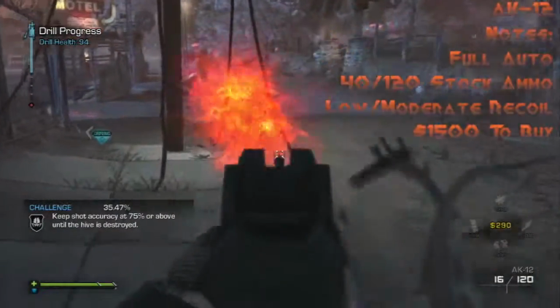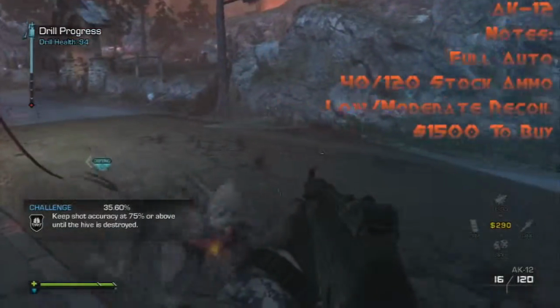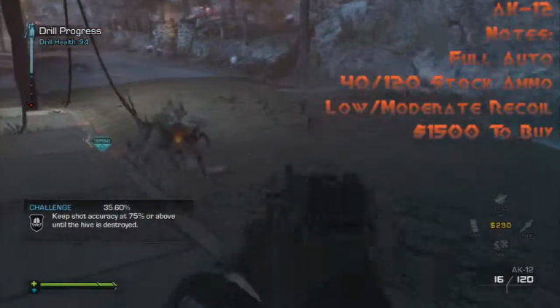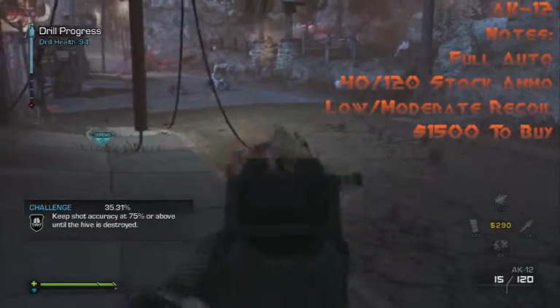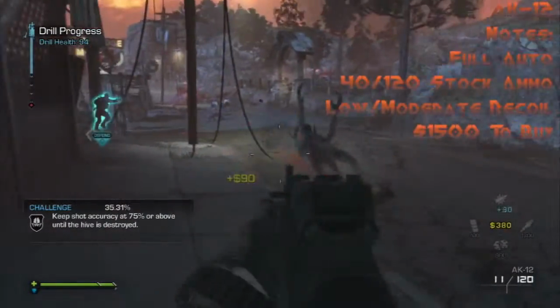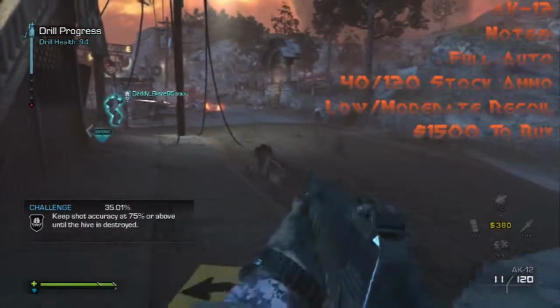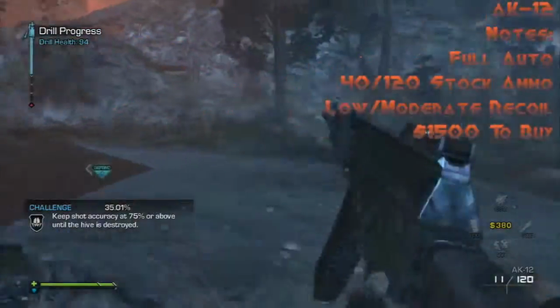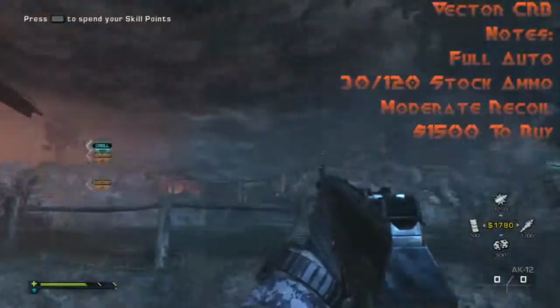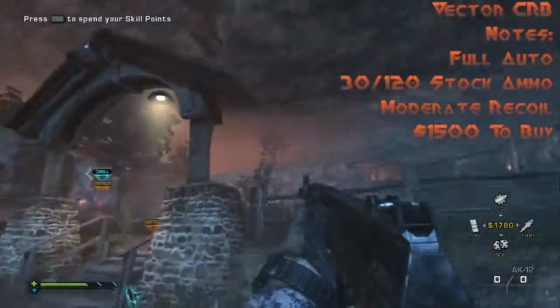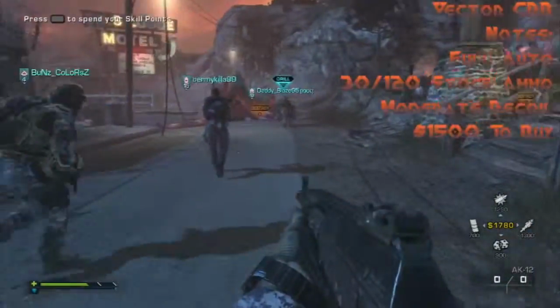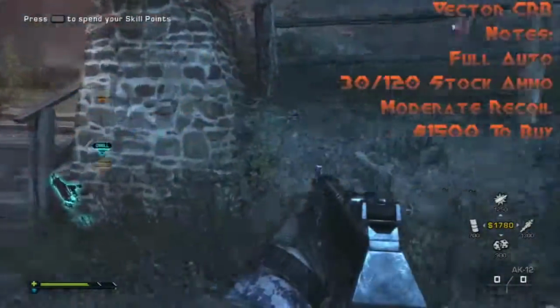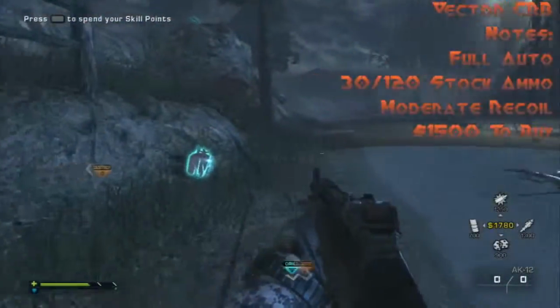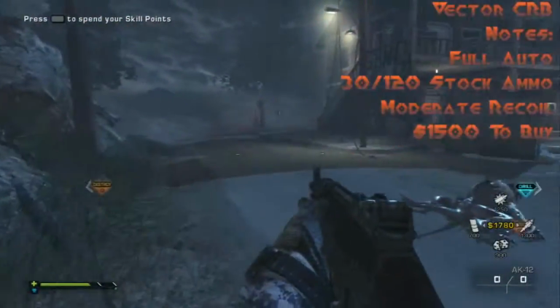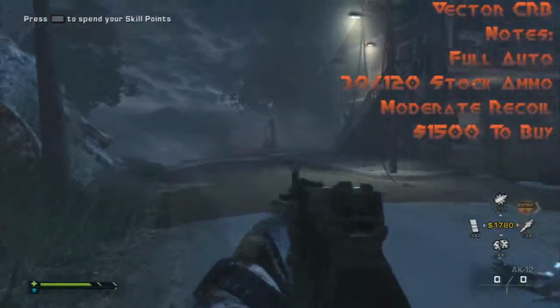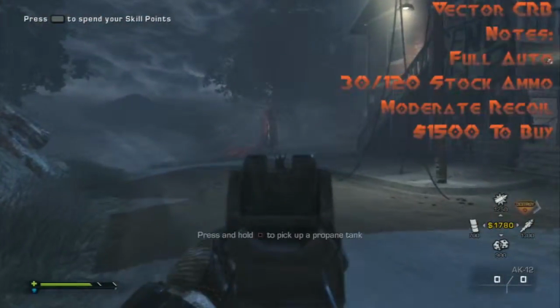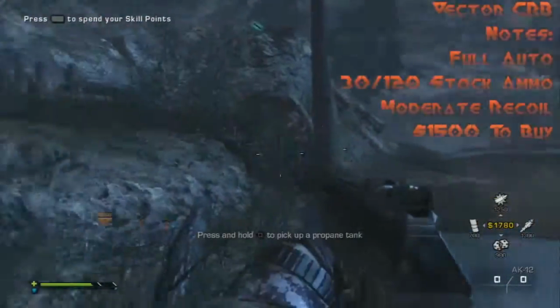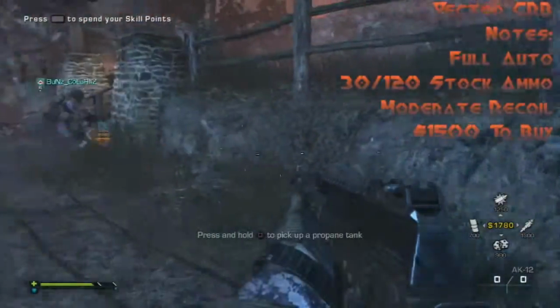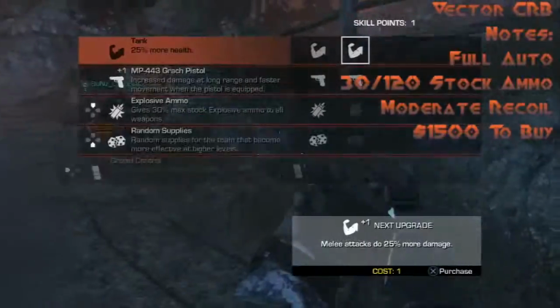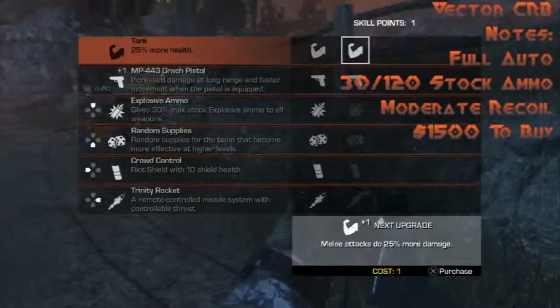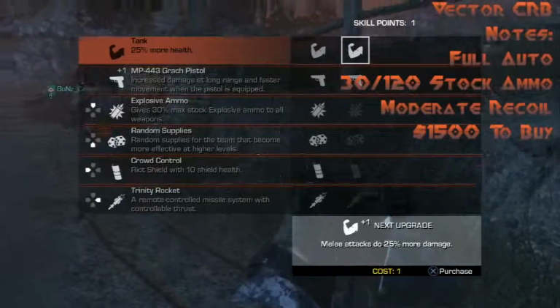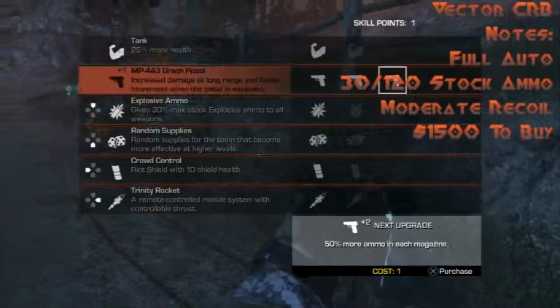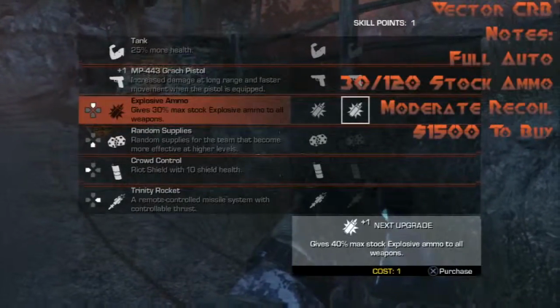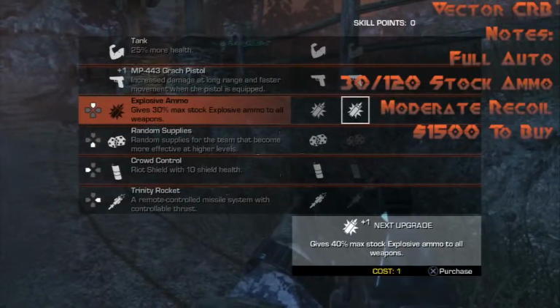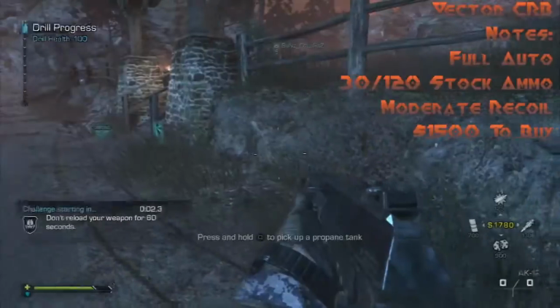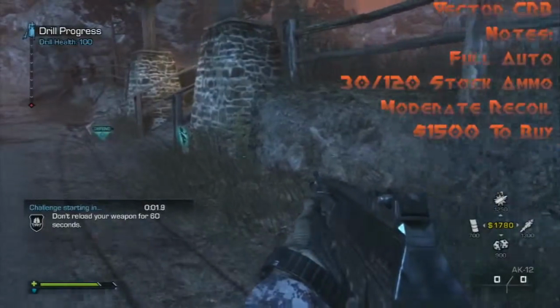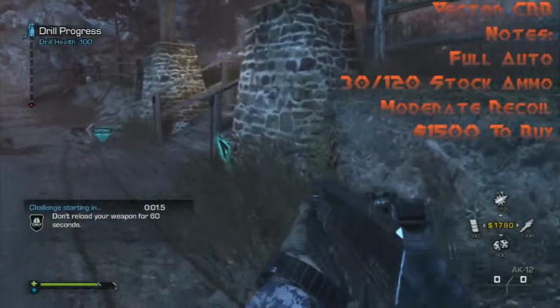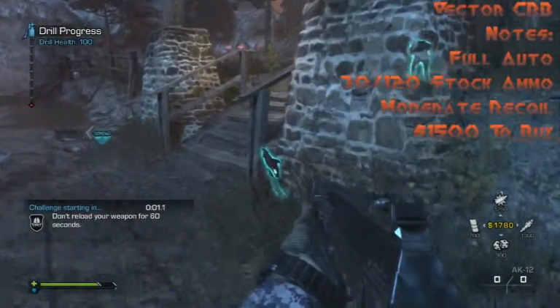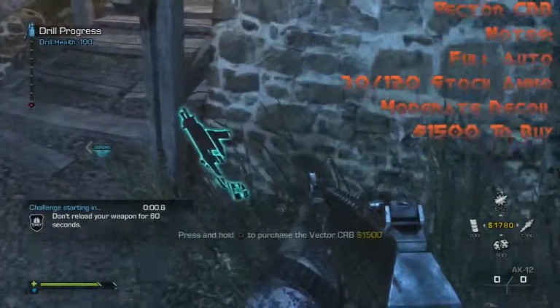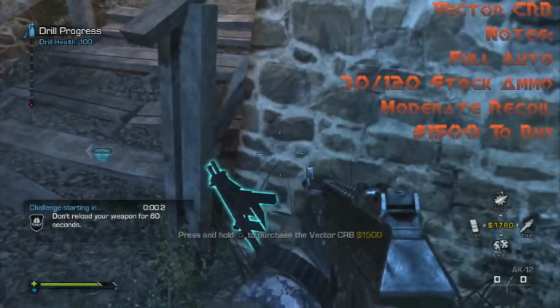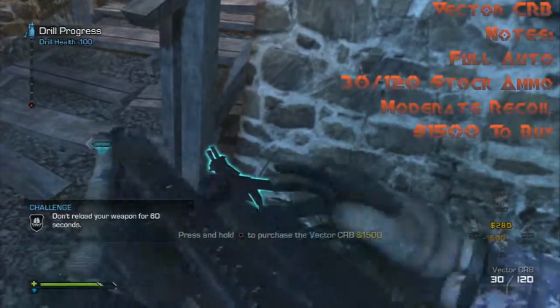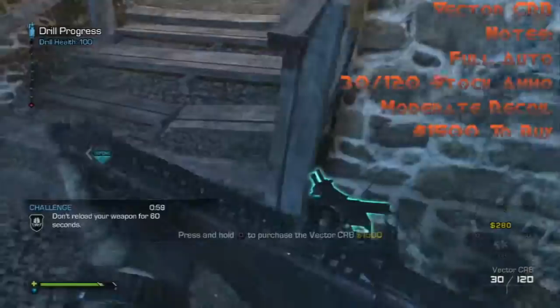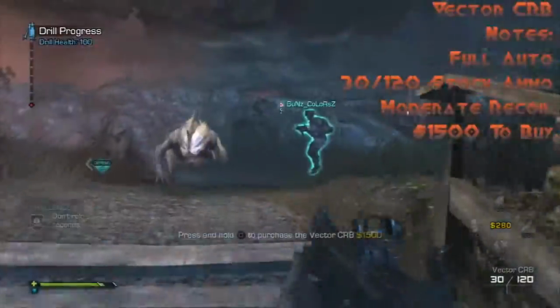First up is the AK-12, full auto, 40 rounds per mag, 120 stock ammo, low to moderate recoil, 1500 to buy. Pretty decent choice for the earlier rounds — definitely a must if you're playing for a good amount of time.